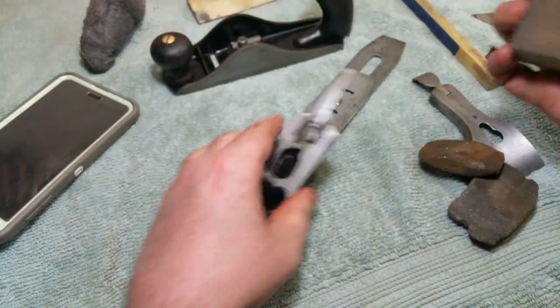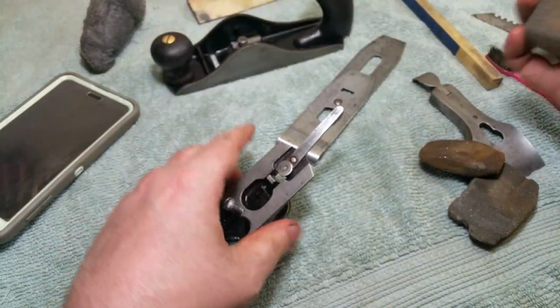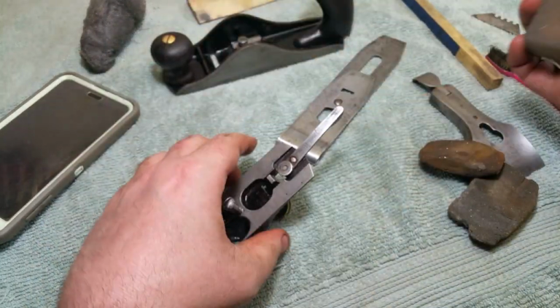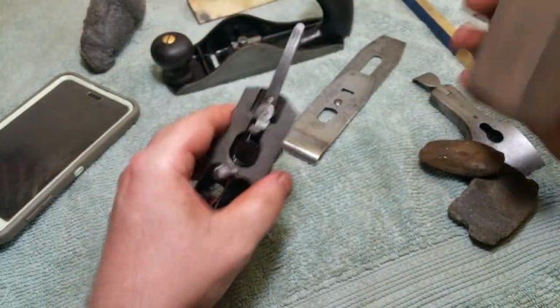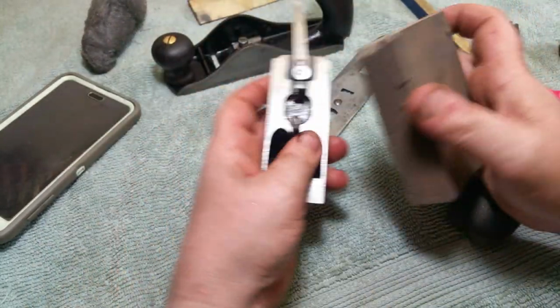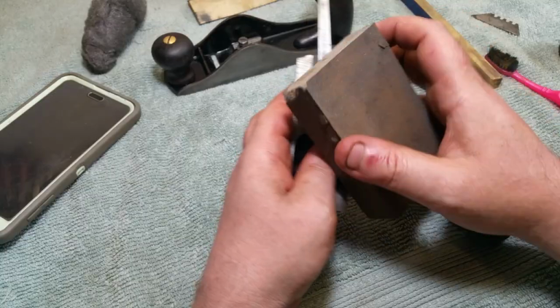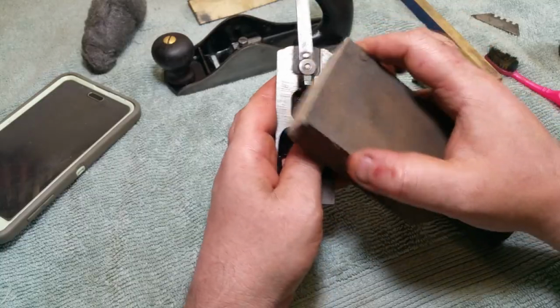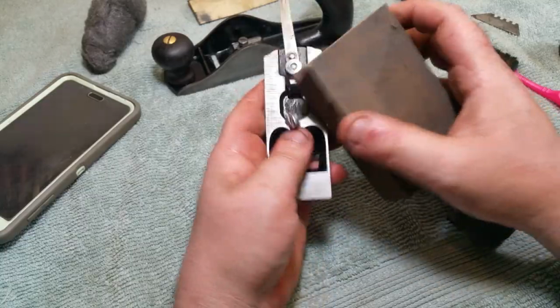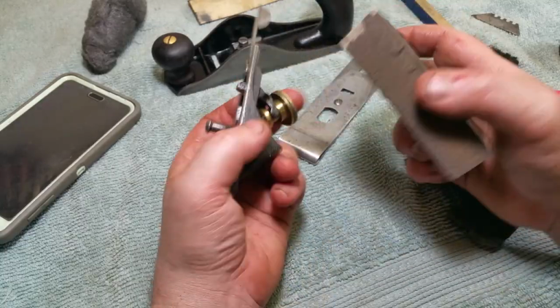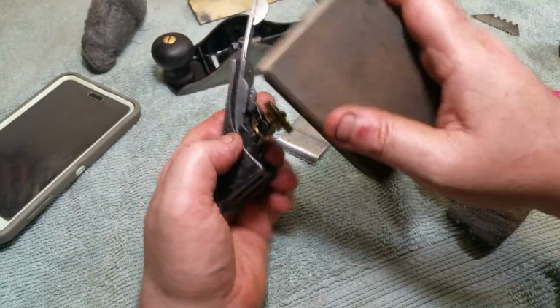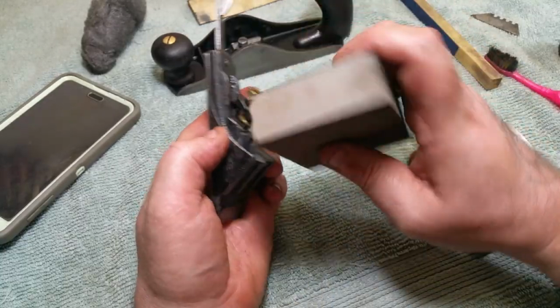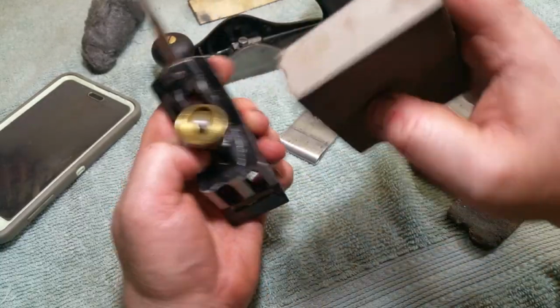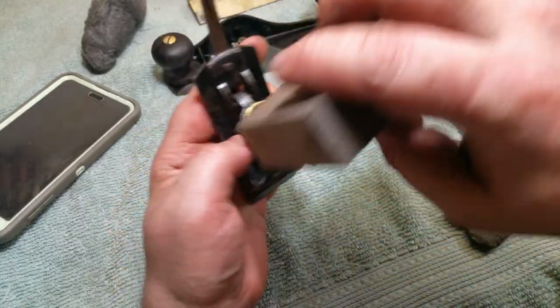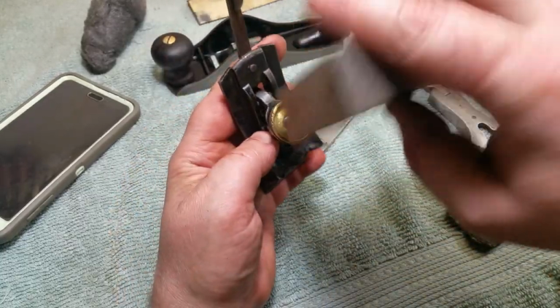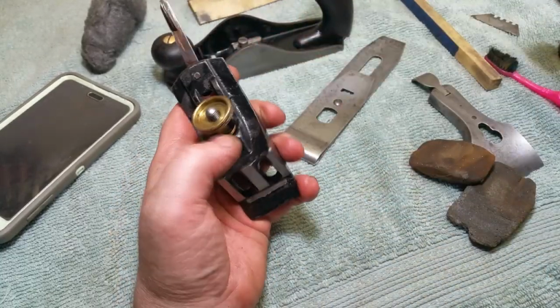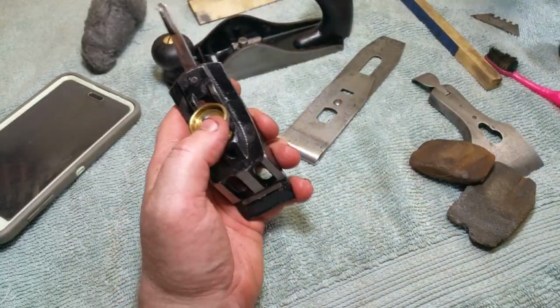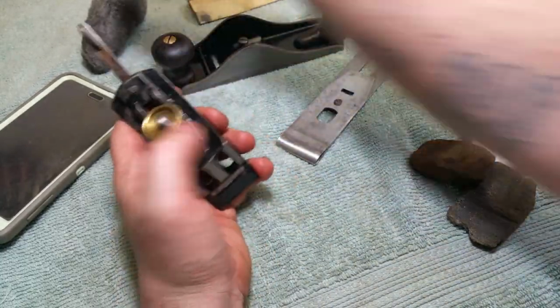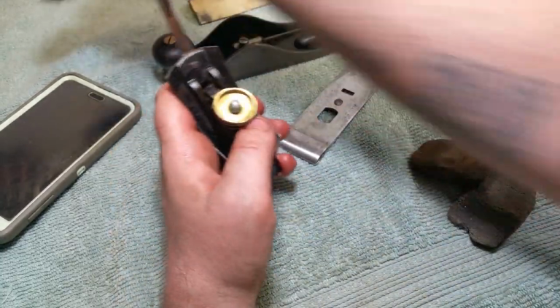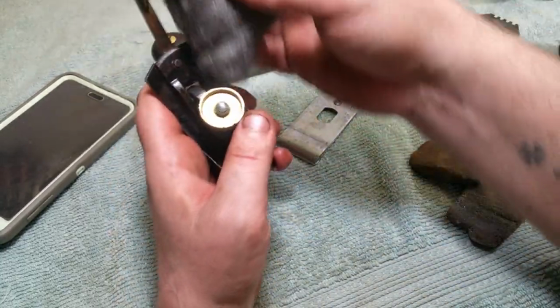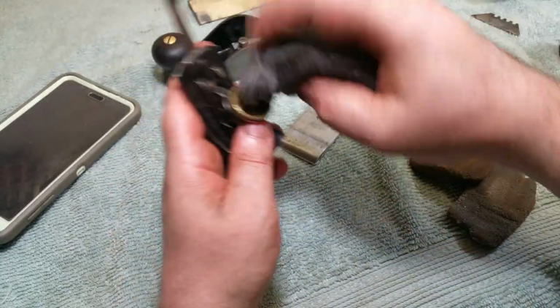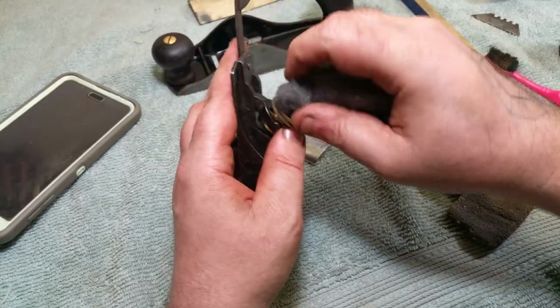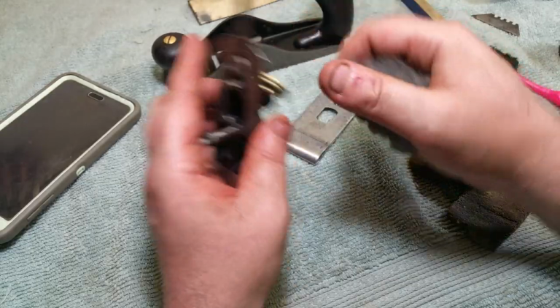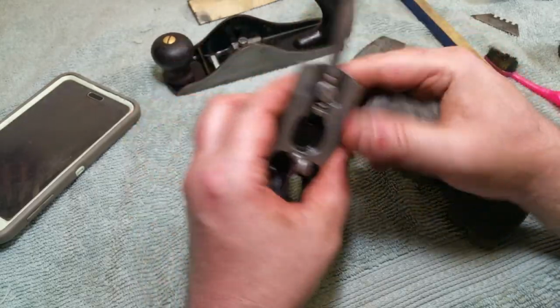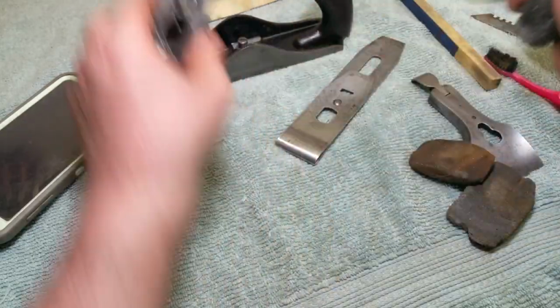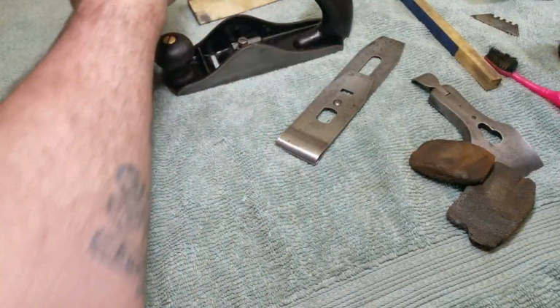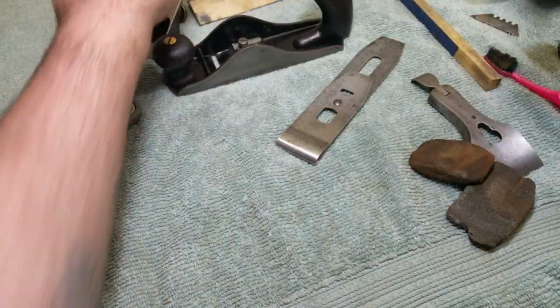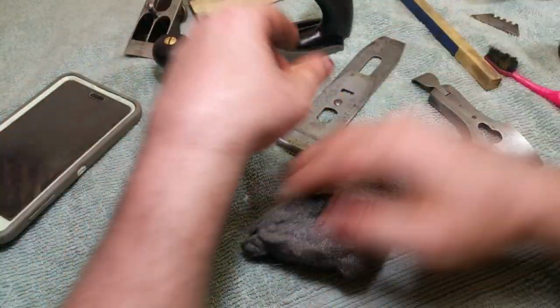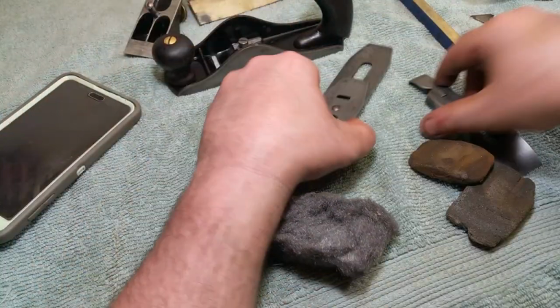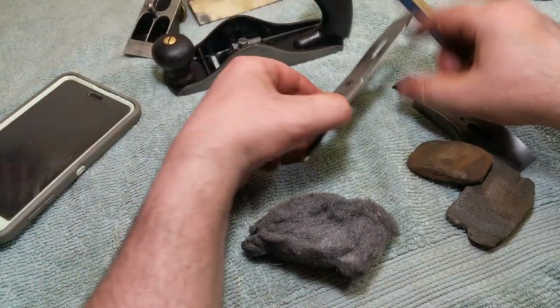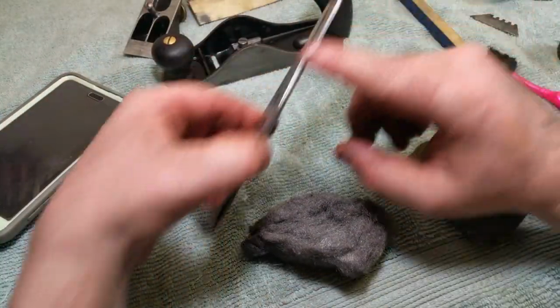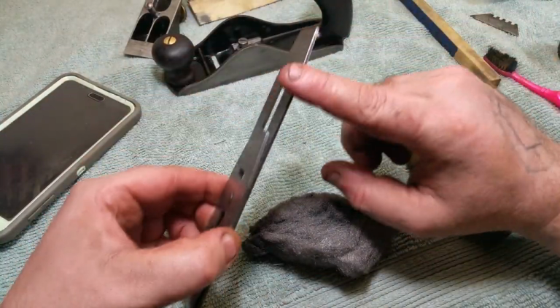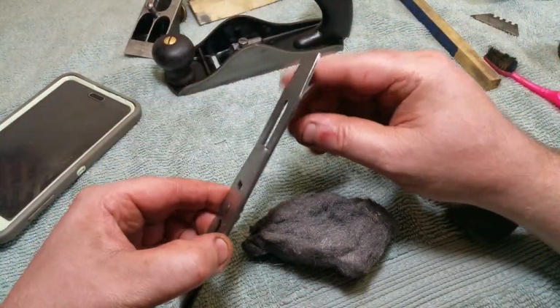For a lot of the little details and screws I start using foam sanding pads. It's just a process of holding your fingers right to get in and buff all the stuff. Some steel wool for the brass — I get the edges.